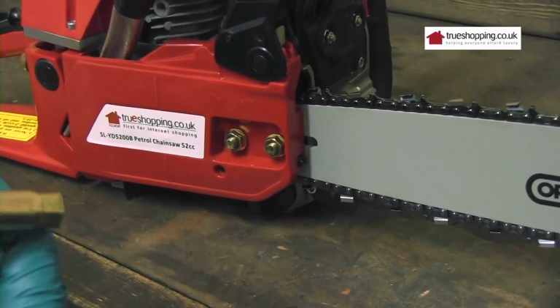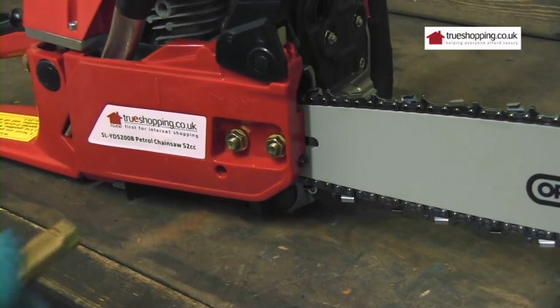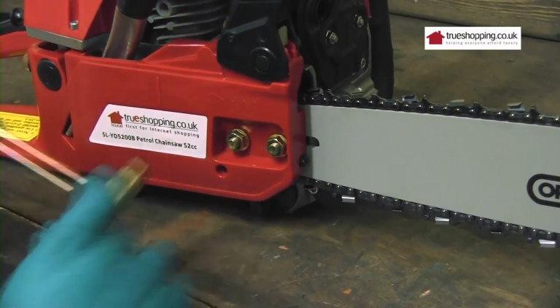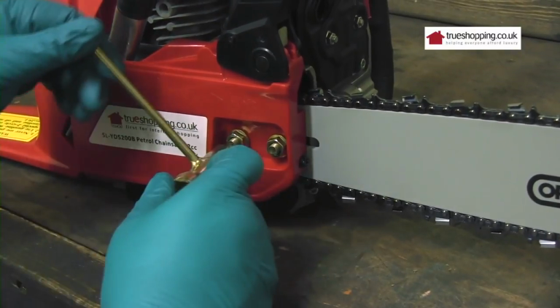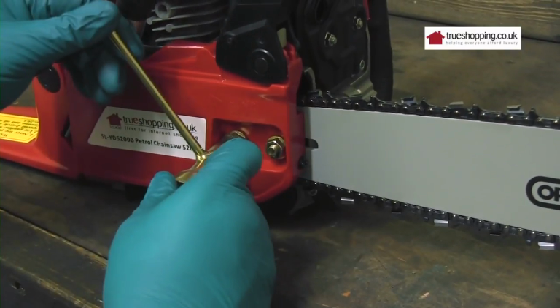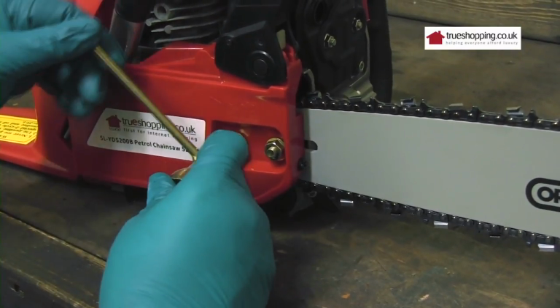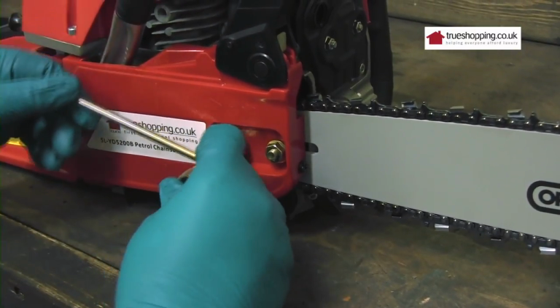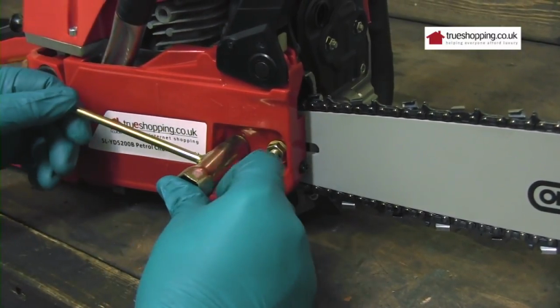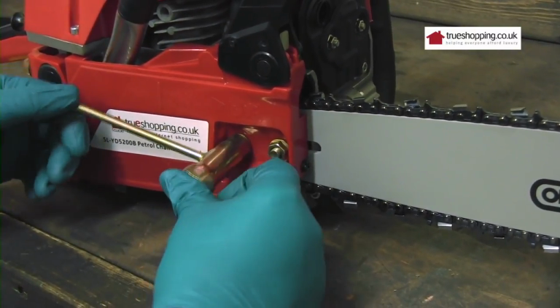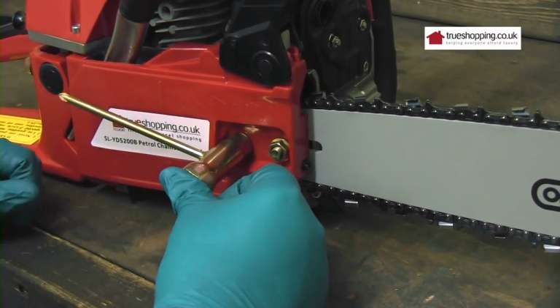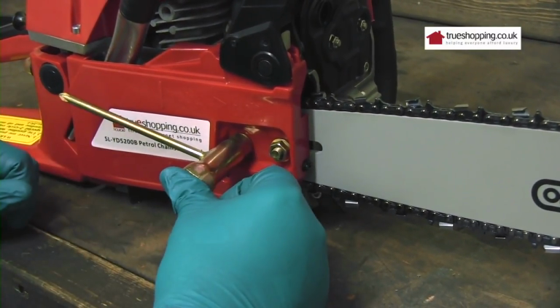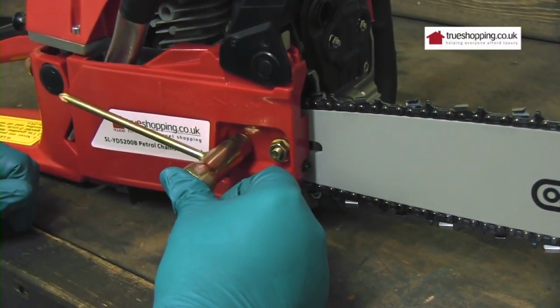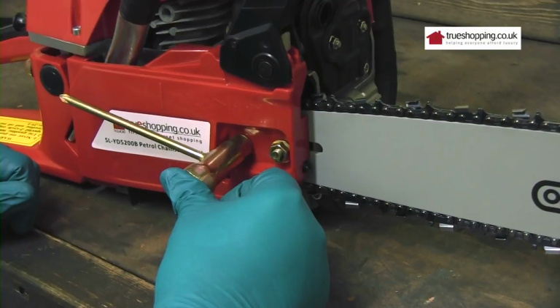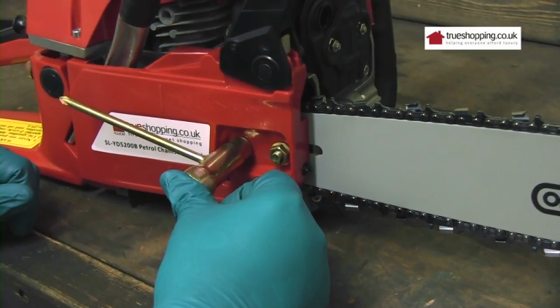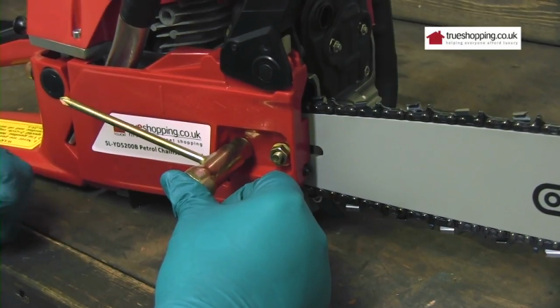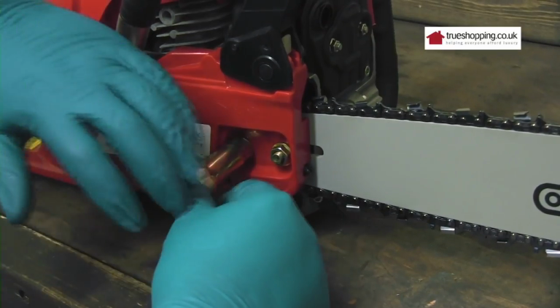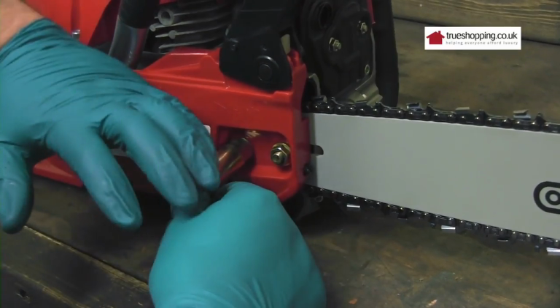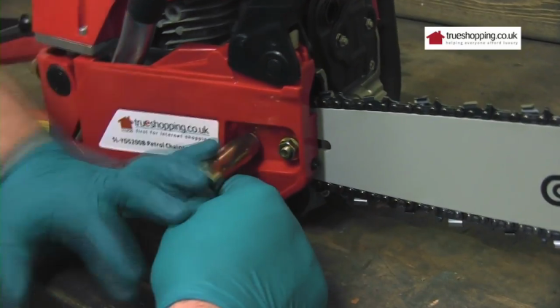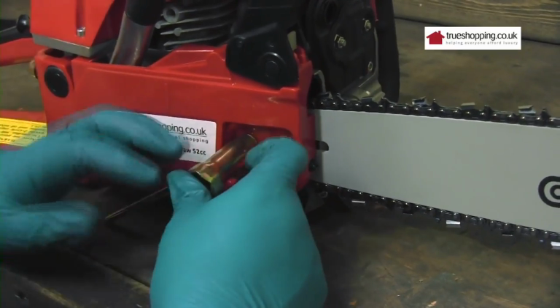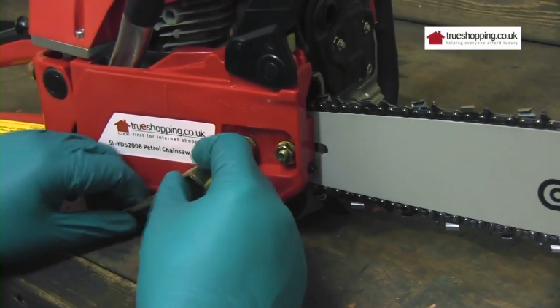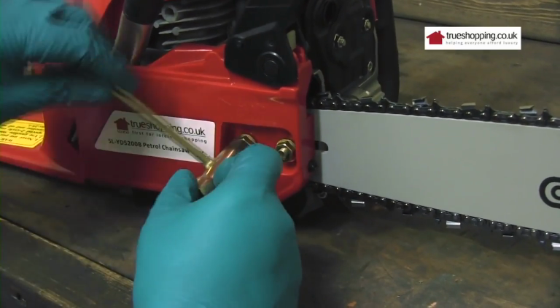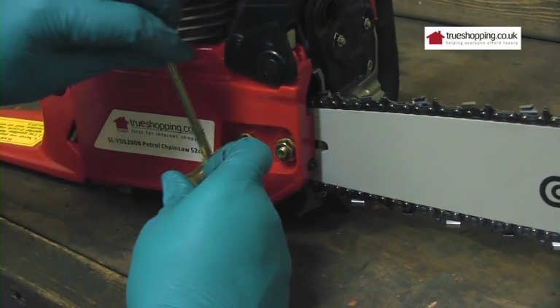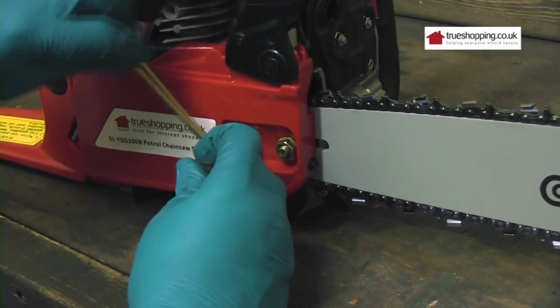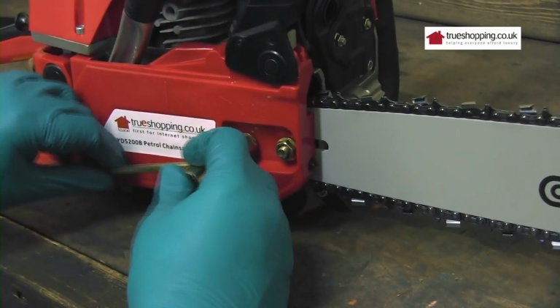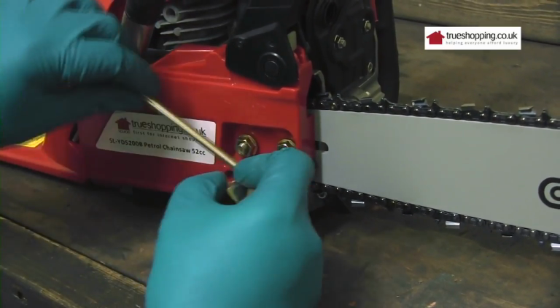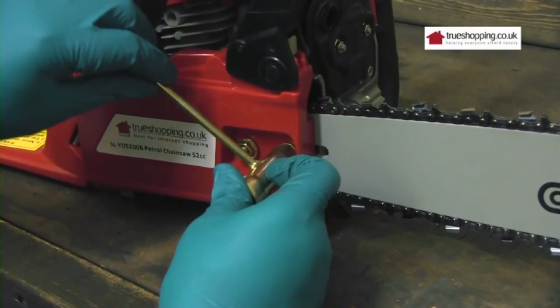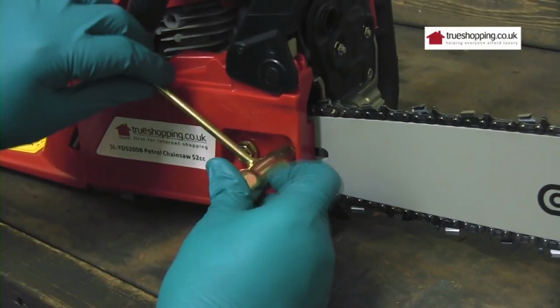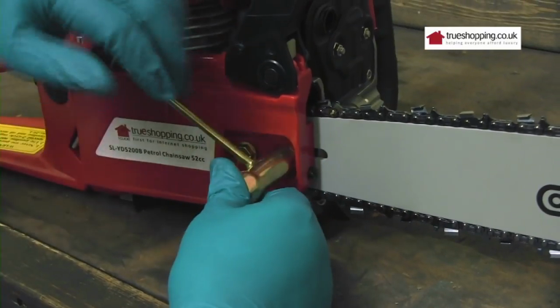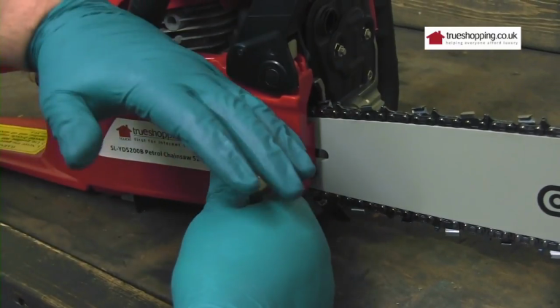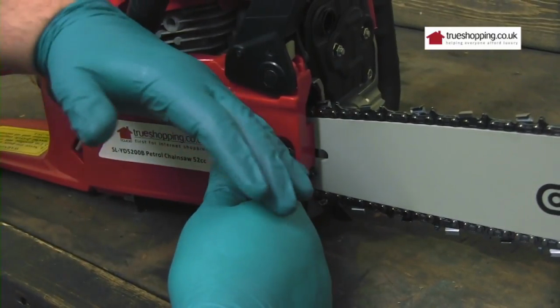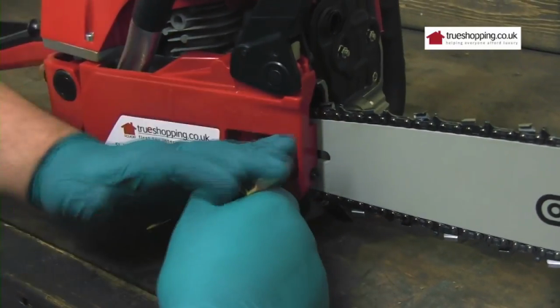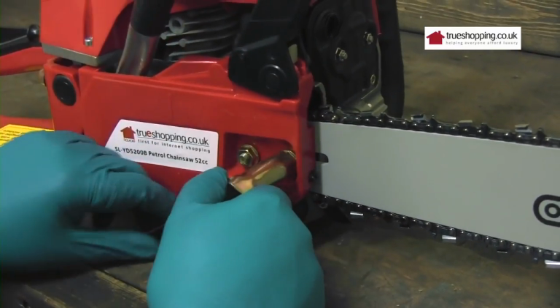In the tool that came with it you've got a combination socket and screwdriver. Put your socket onto the nut and undo.